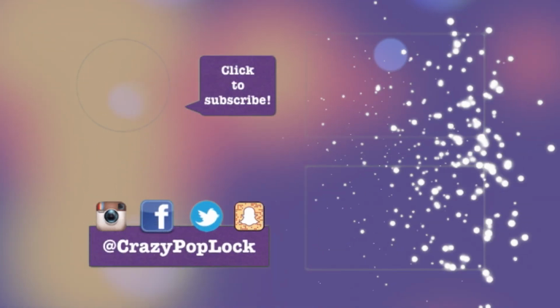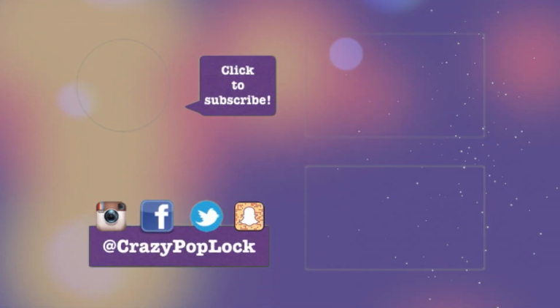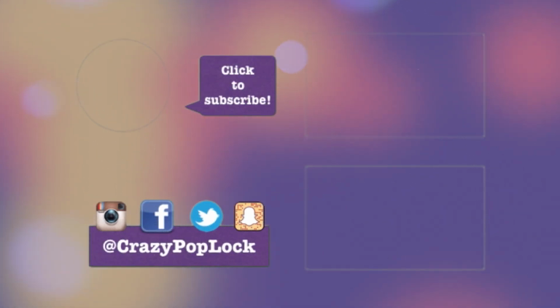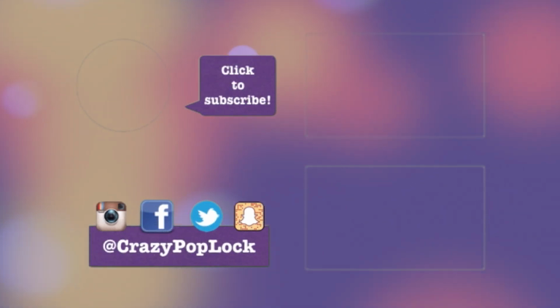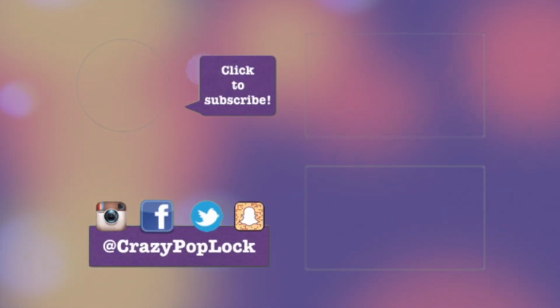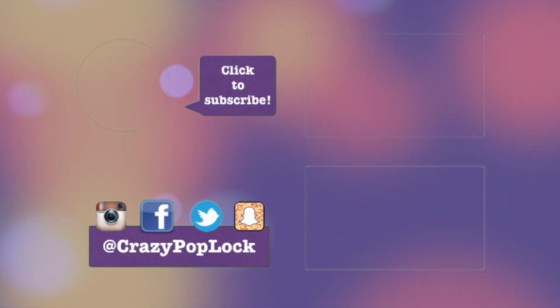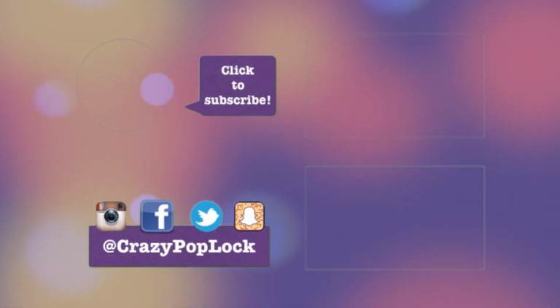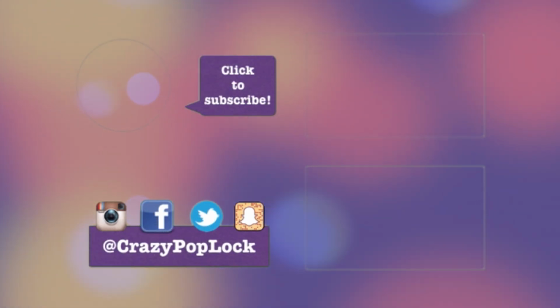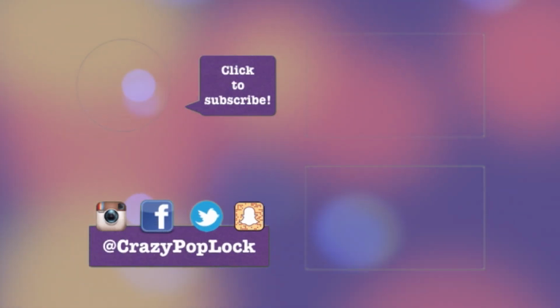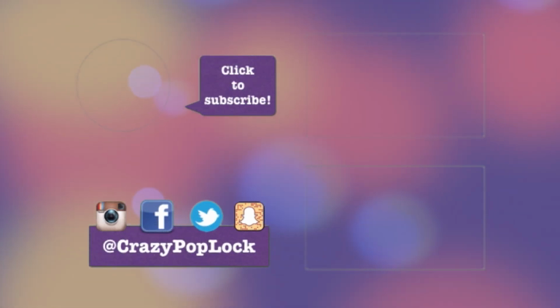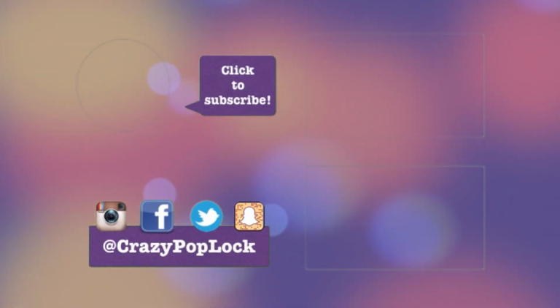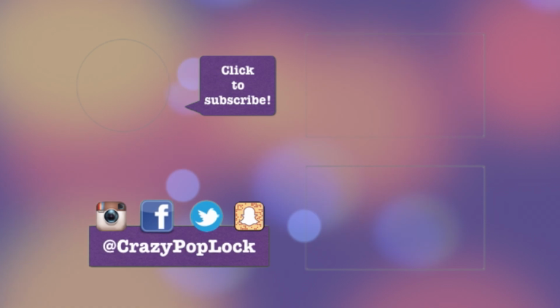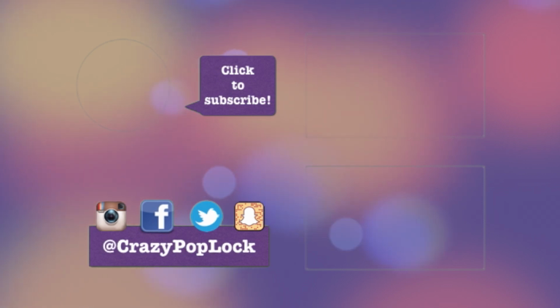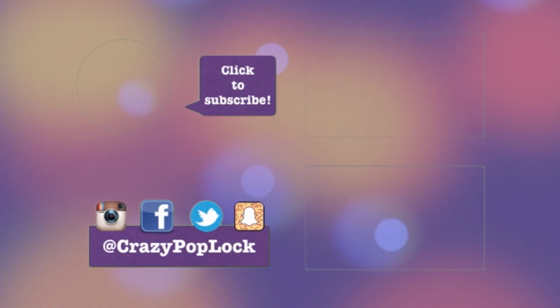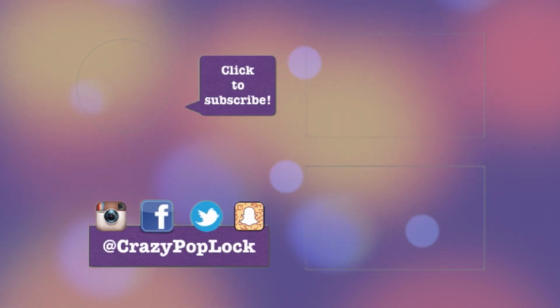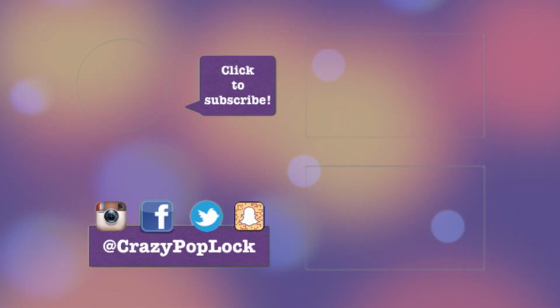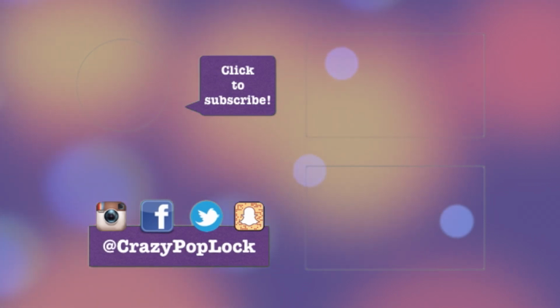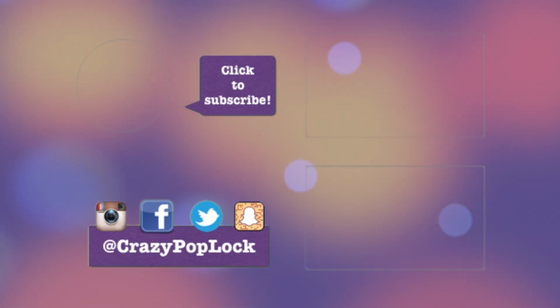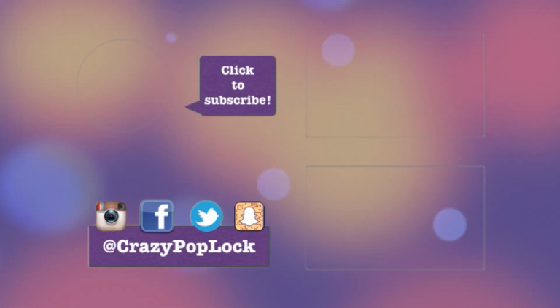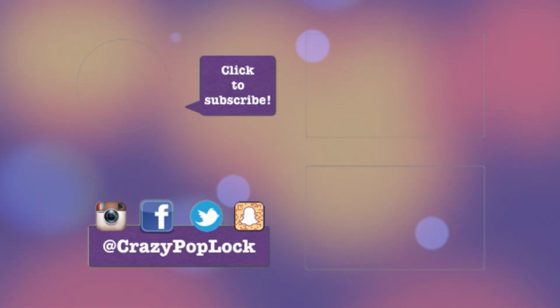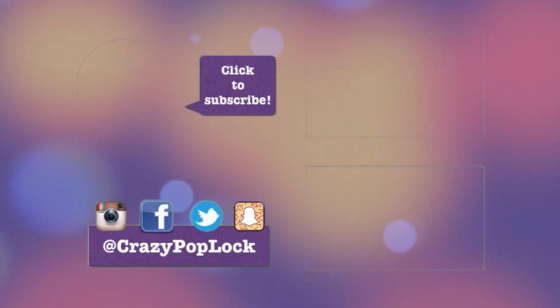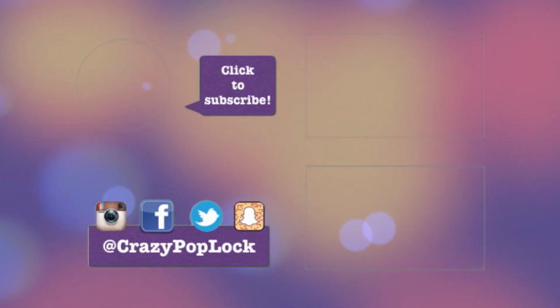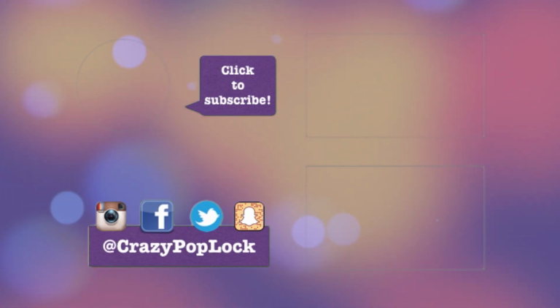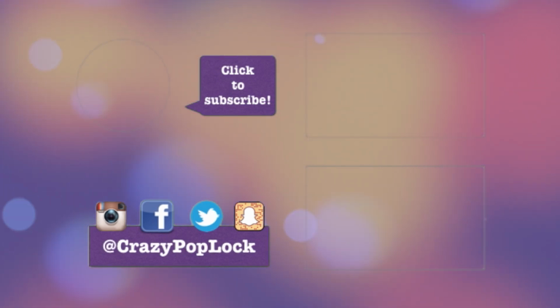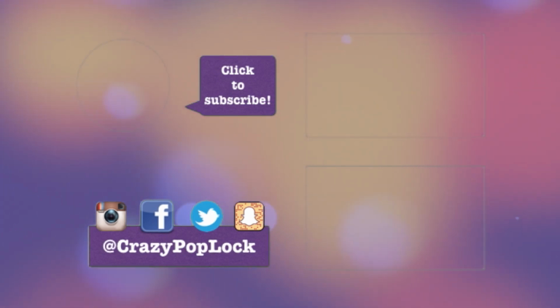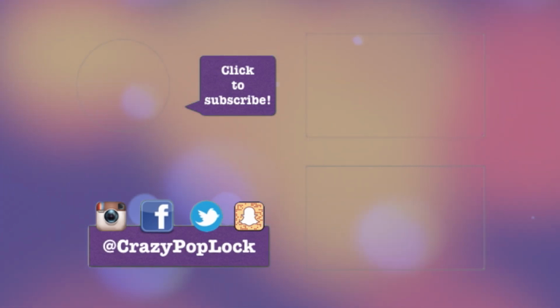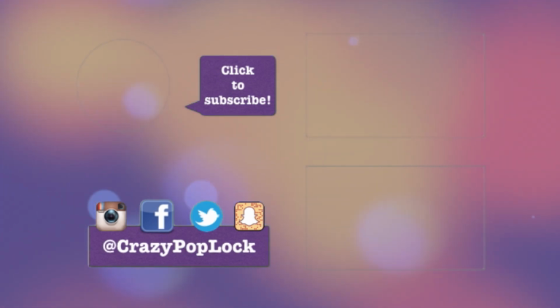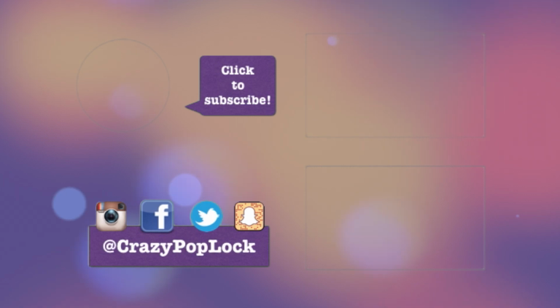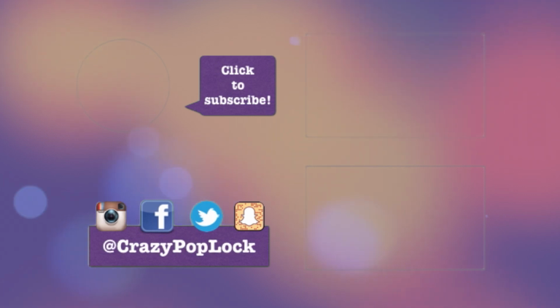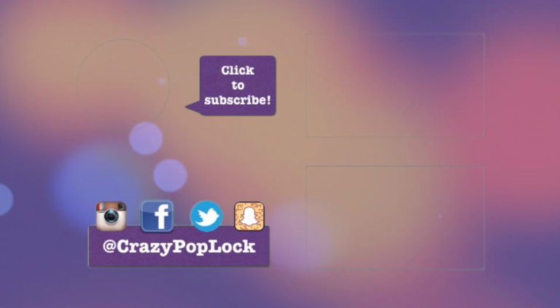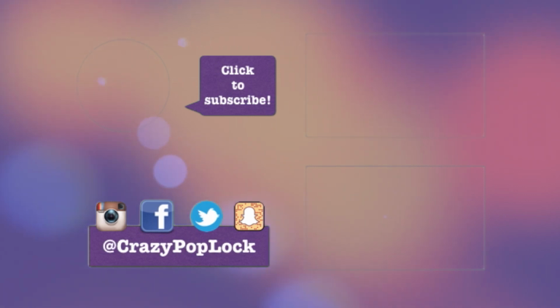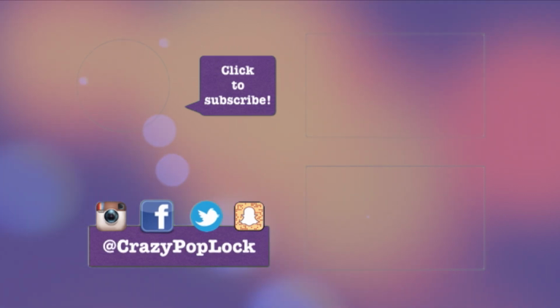Thank you so much for watching! Please don't forget to subscribe to my YouTube channel if you are new. I hope this video was helpful to you in some way — thank you so much for watching, and I'll see you guys next time.